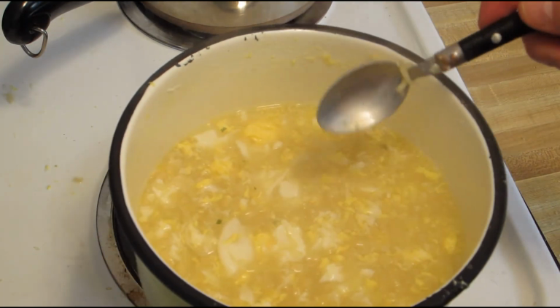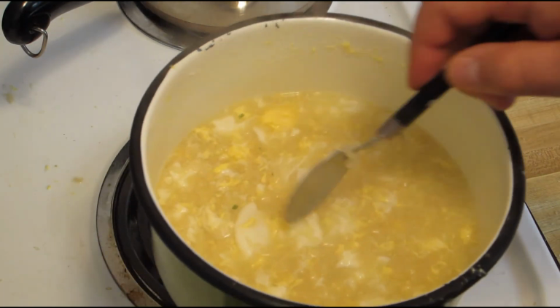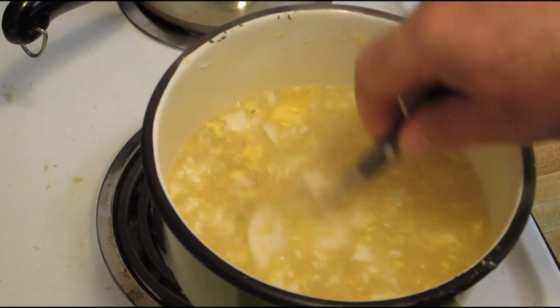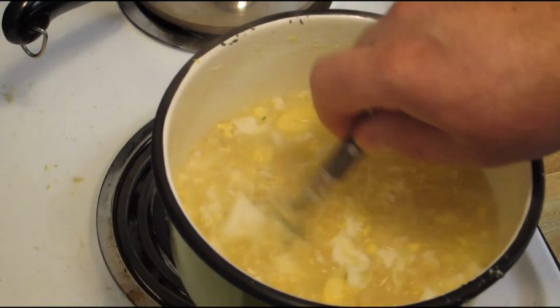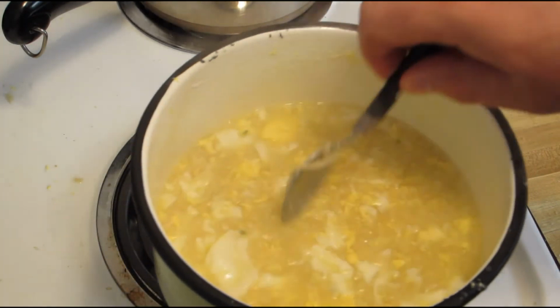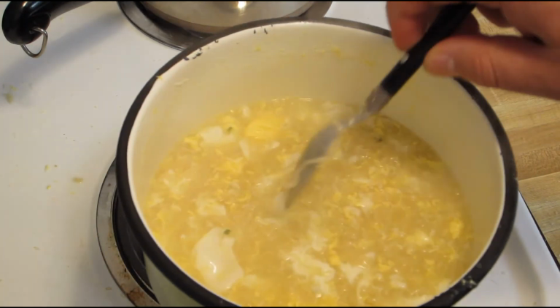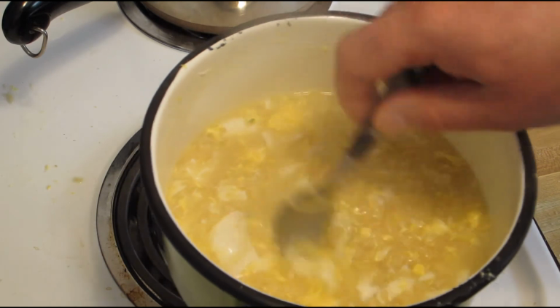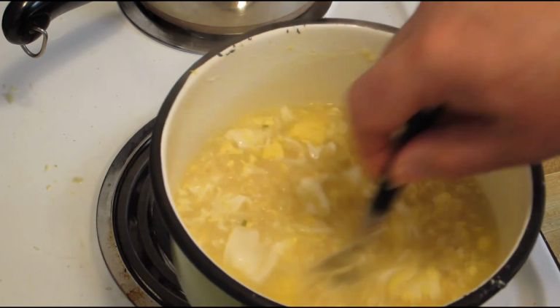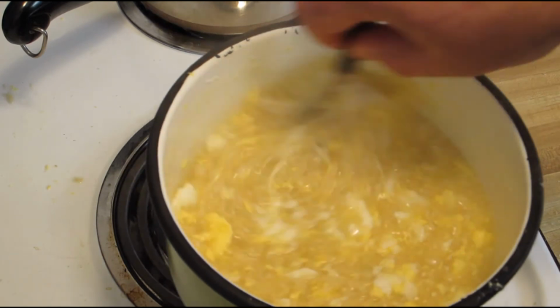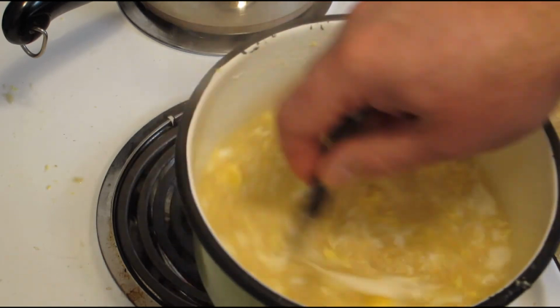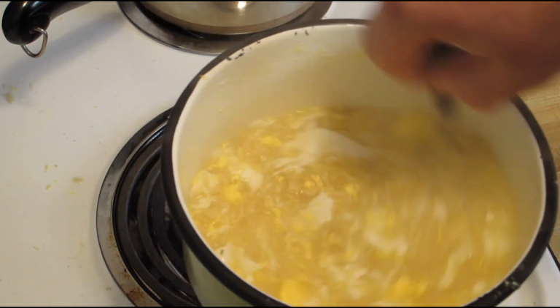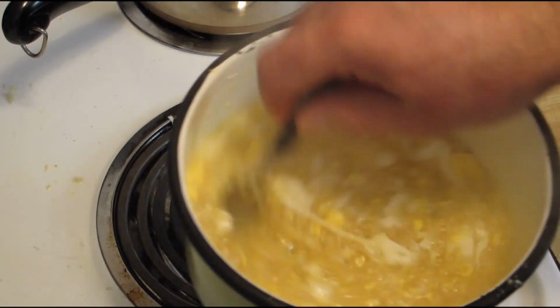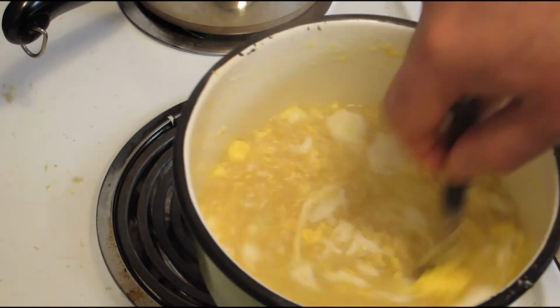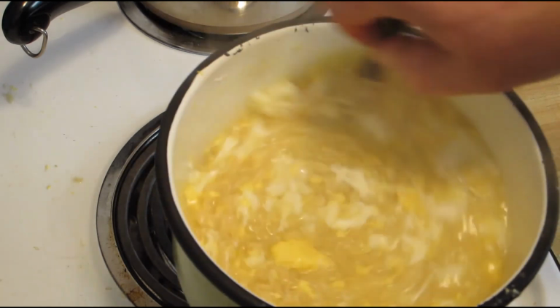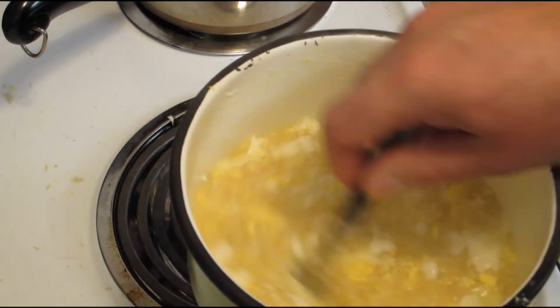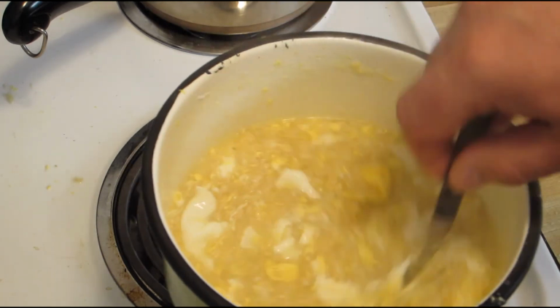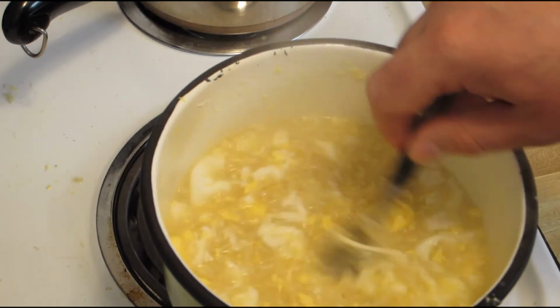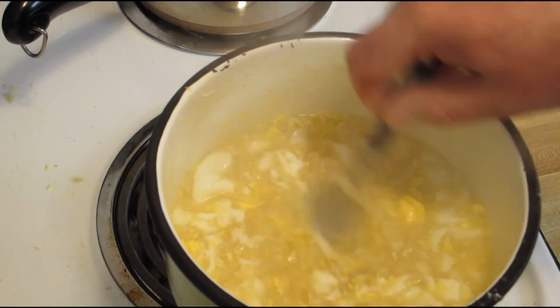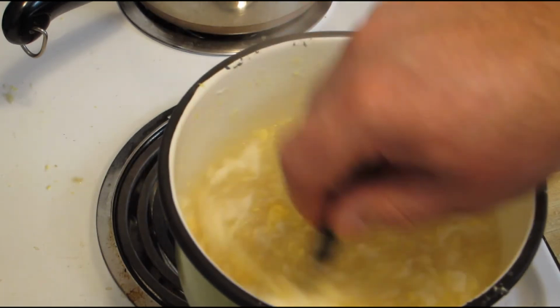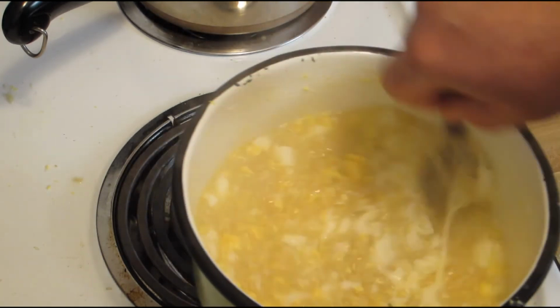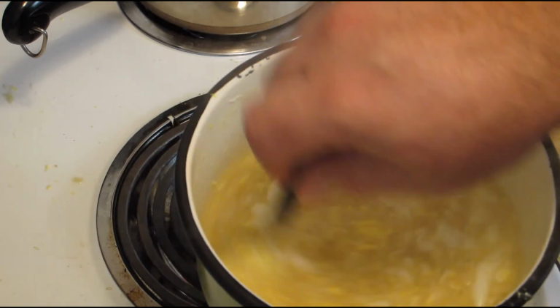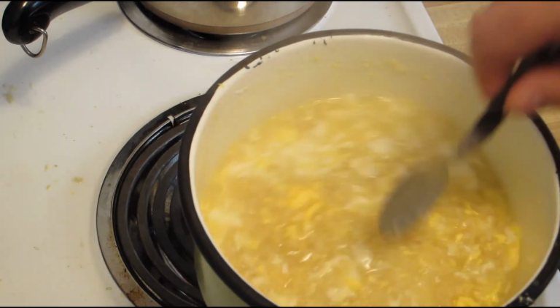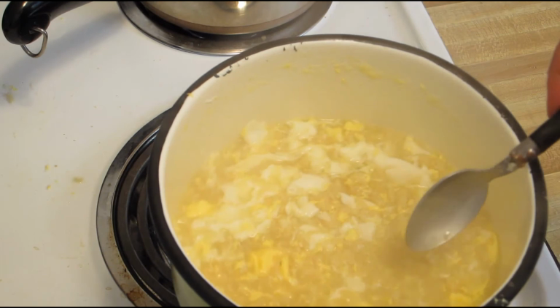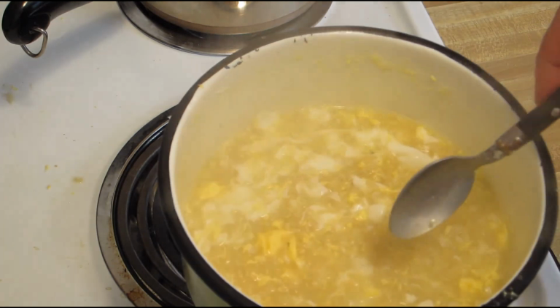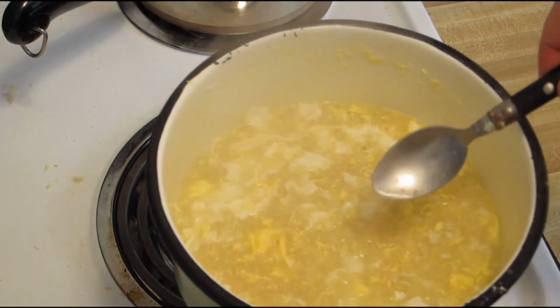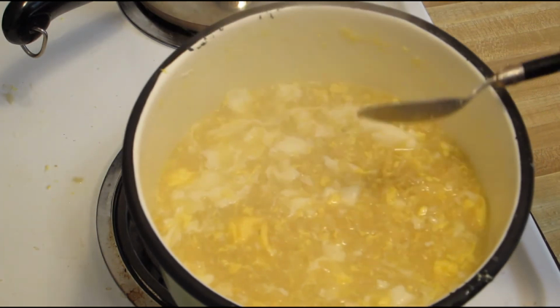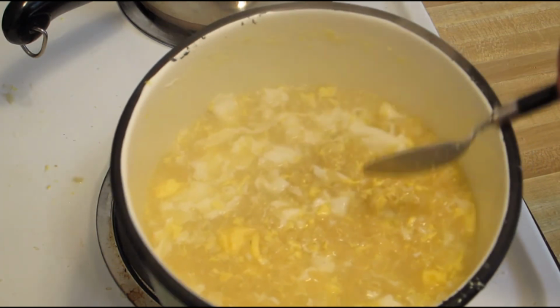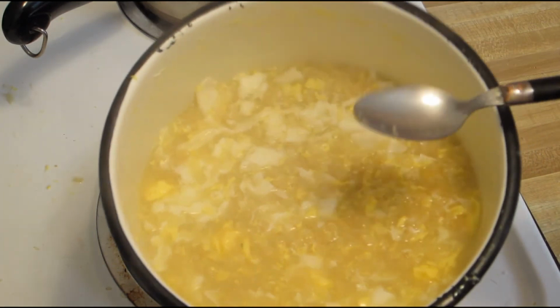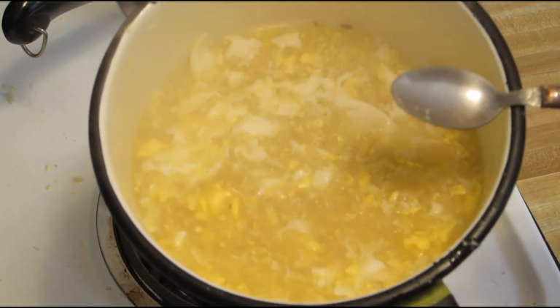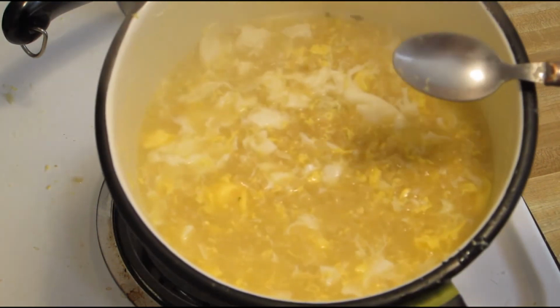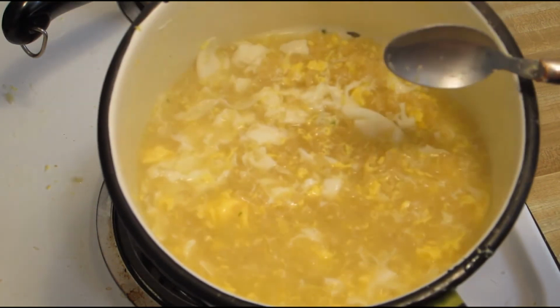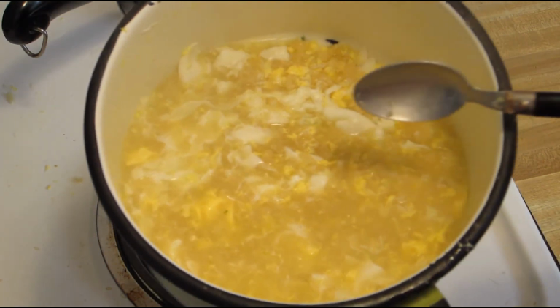Two eggs and a Top Ramen — this is like, I don't know, 40, 50, 60 cents. A little bit for electricity. Anyway, it's not a bad way to go.